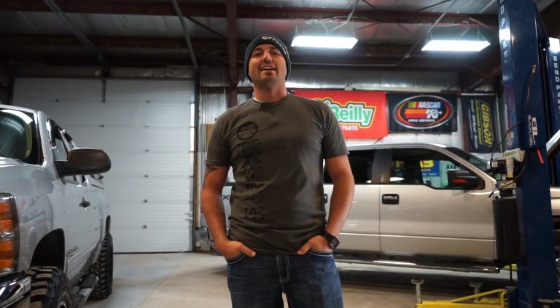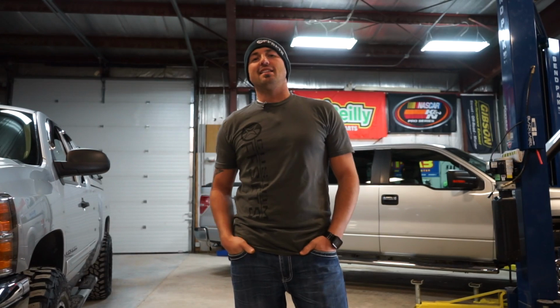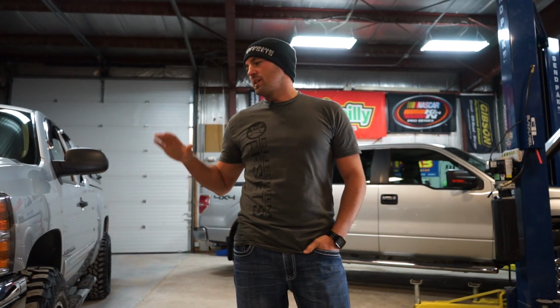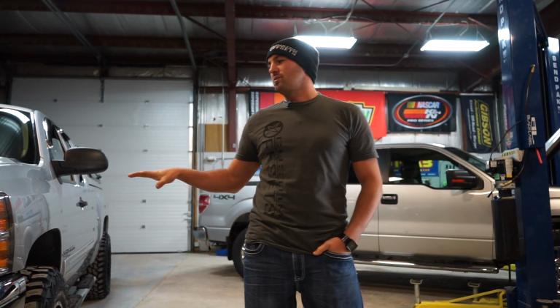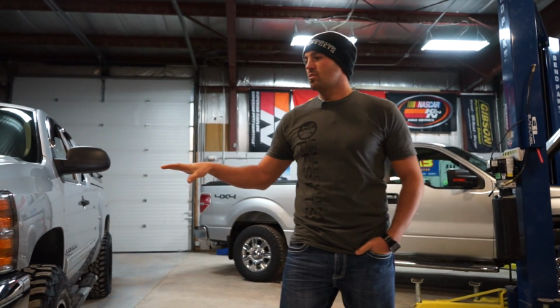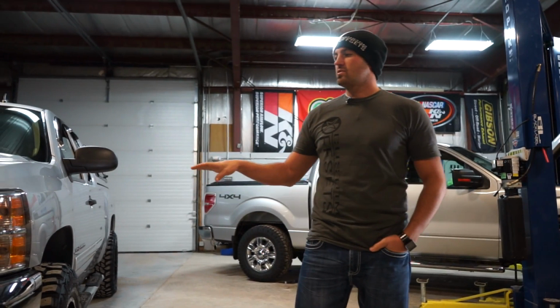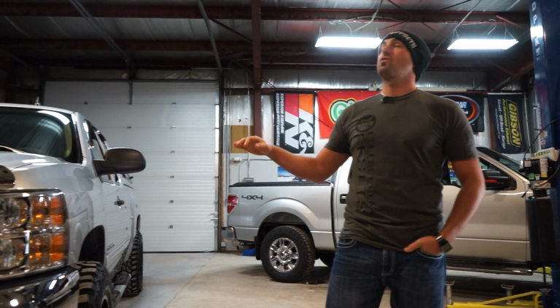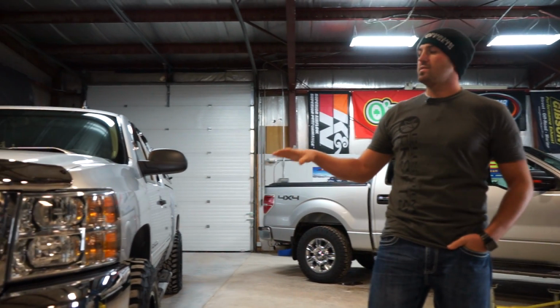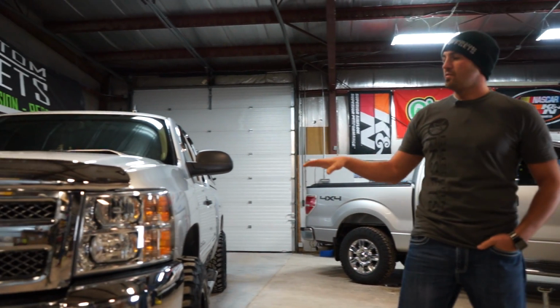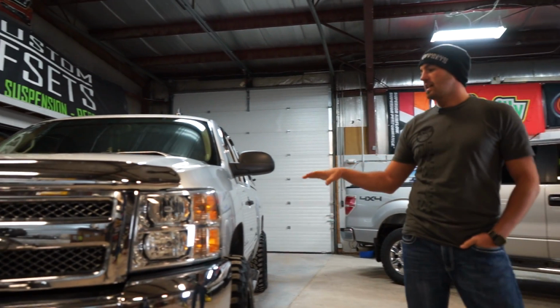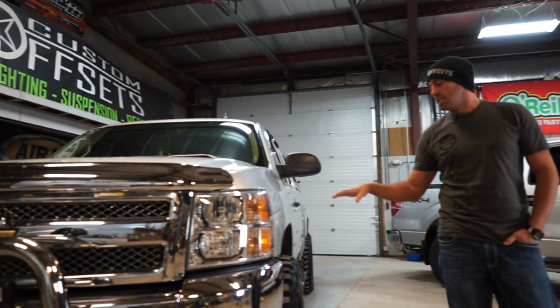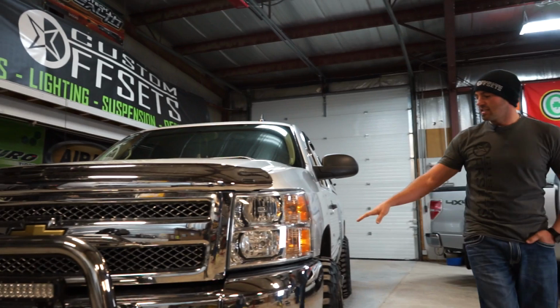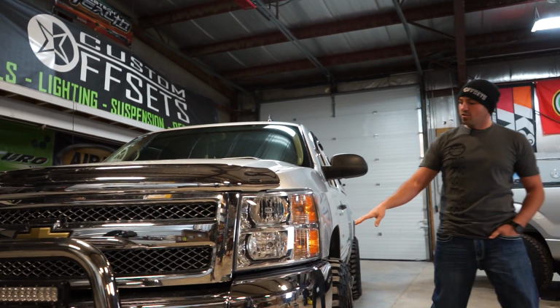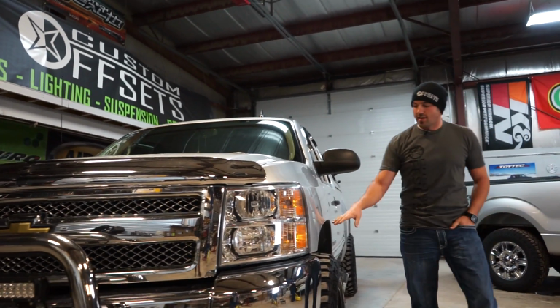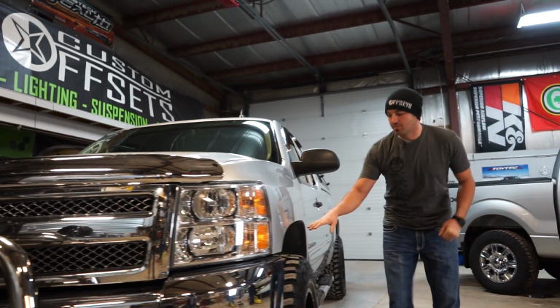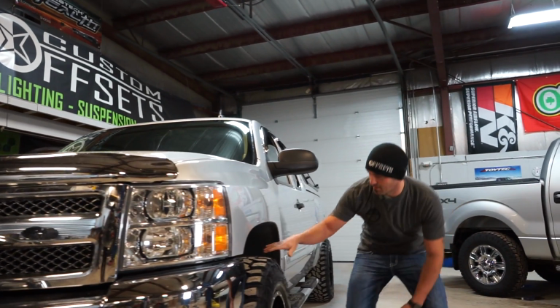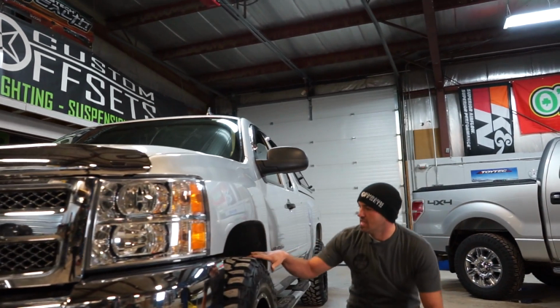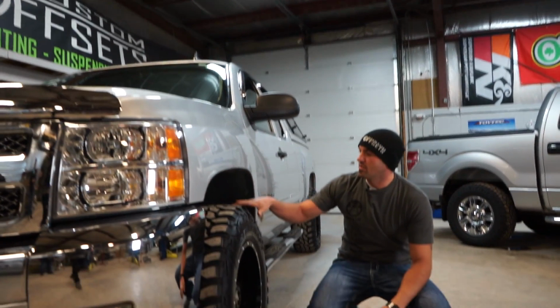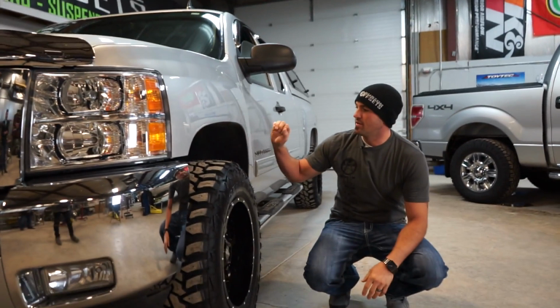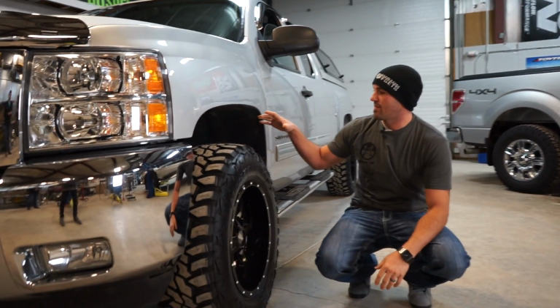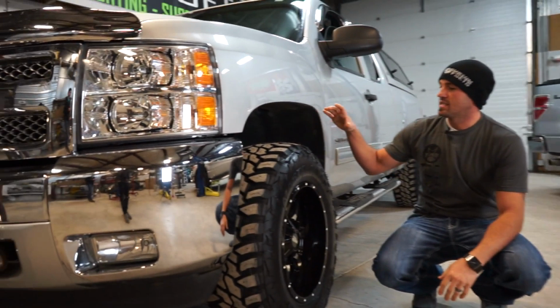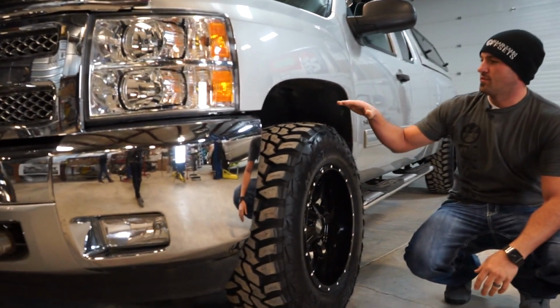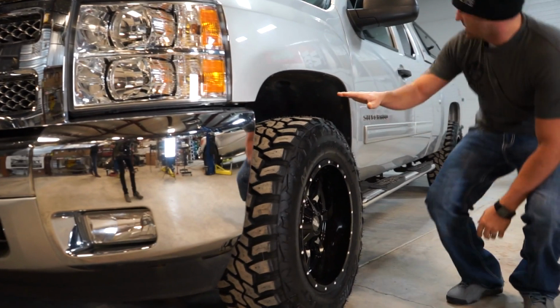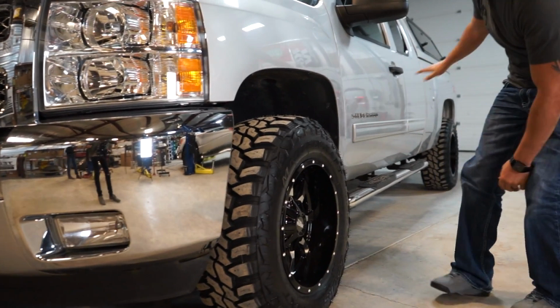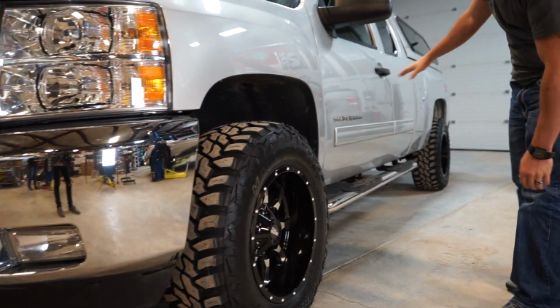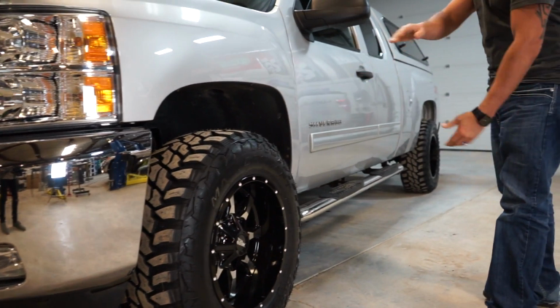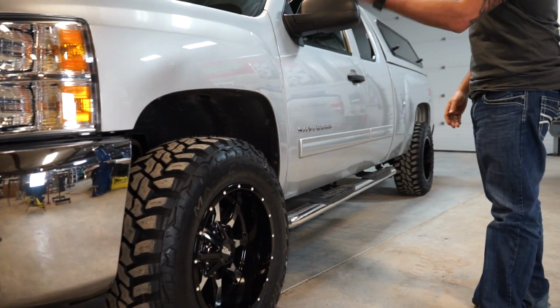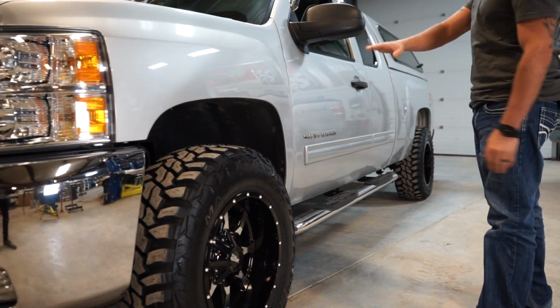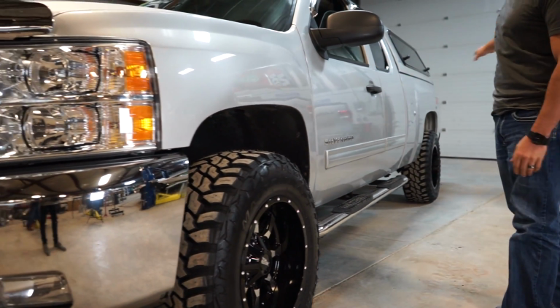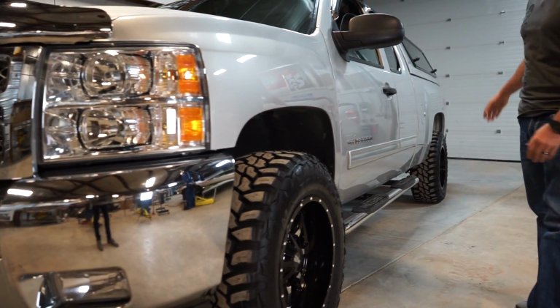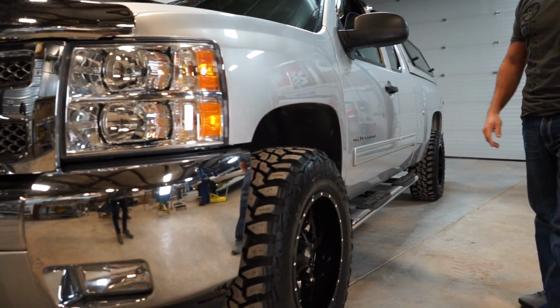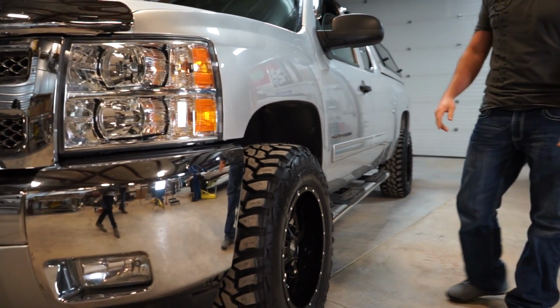Like I said, we got this 2012 Silverado 1500. This thing's got a two-inch level, which is pretty typical. You can have different size levels. This one is a true level, so with the front end coming up two inches, you'll see that it's pretty much perfectly level.